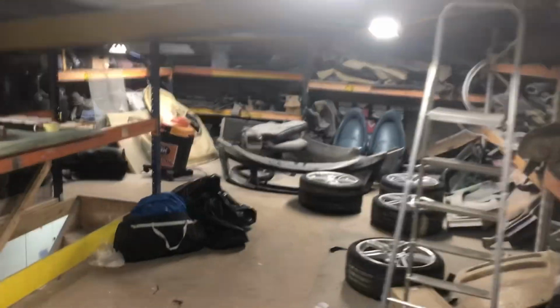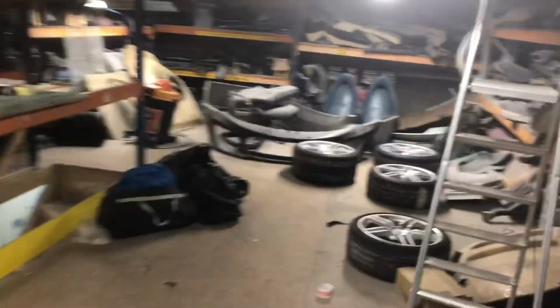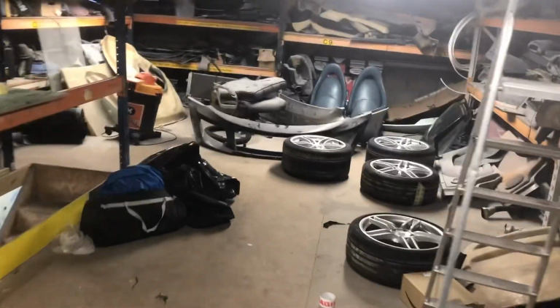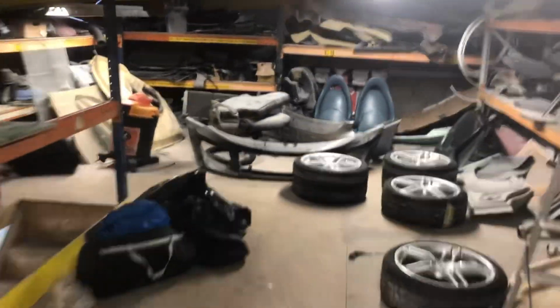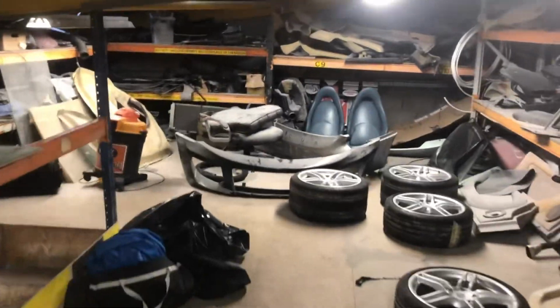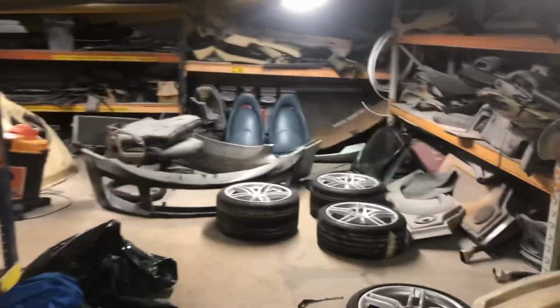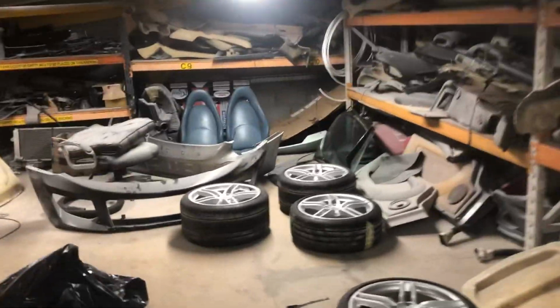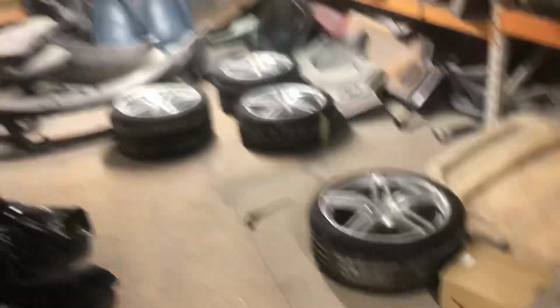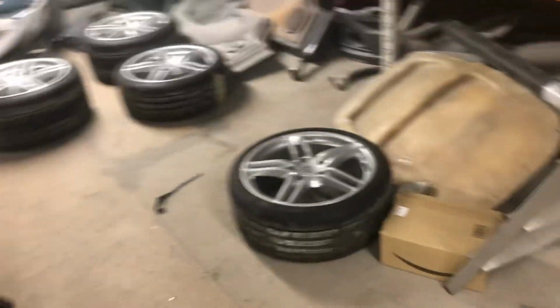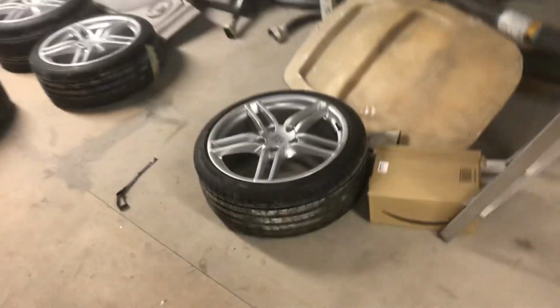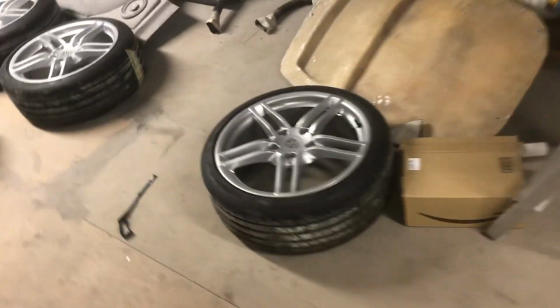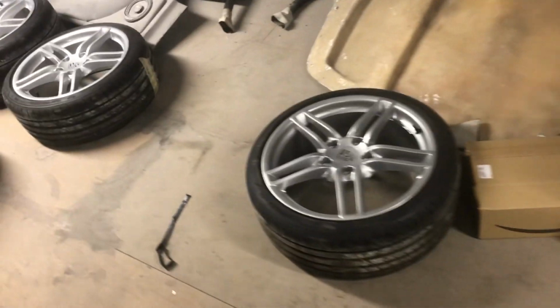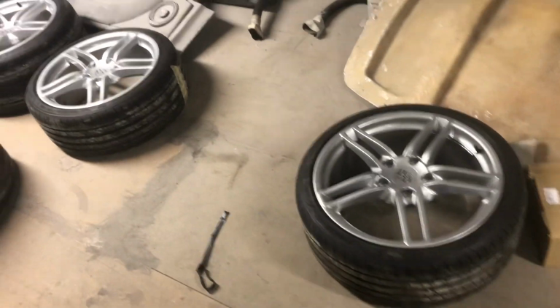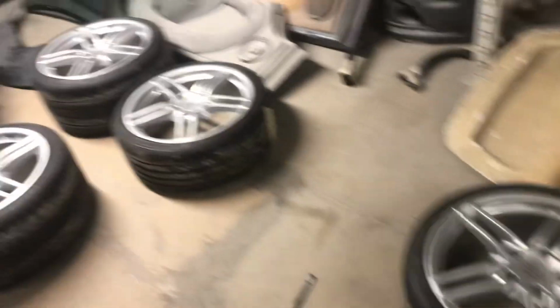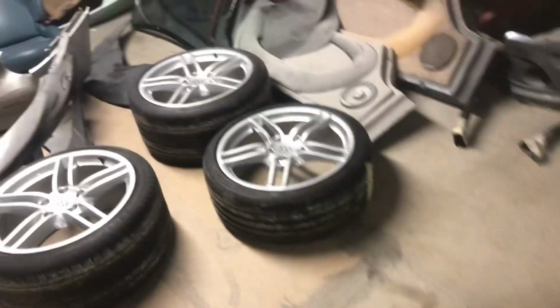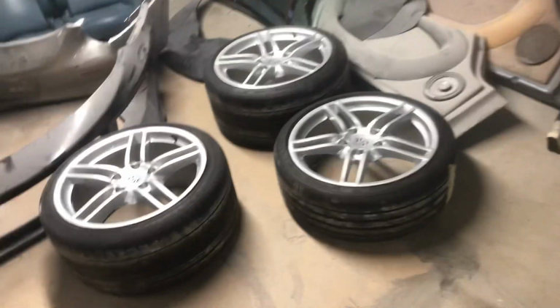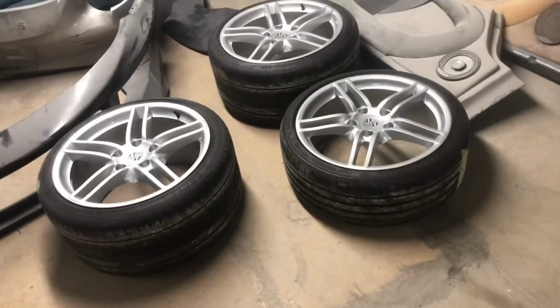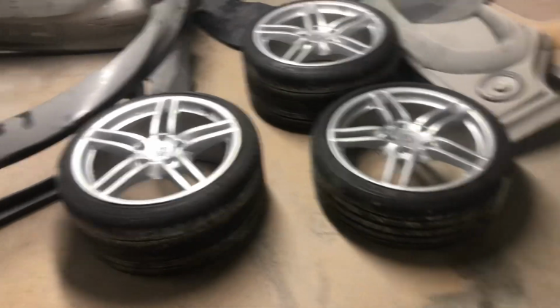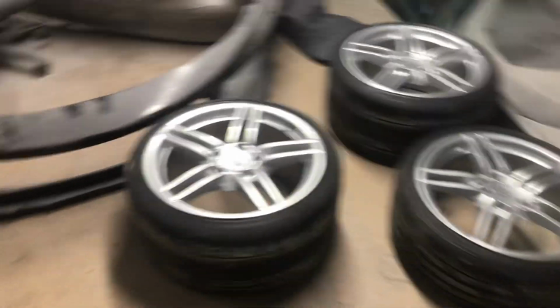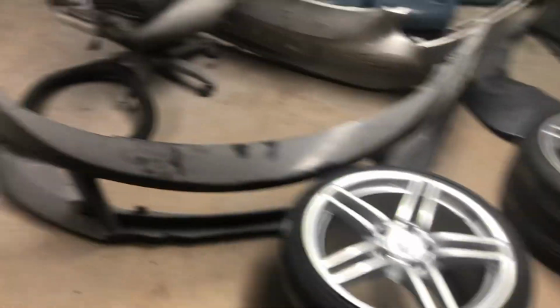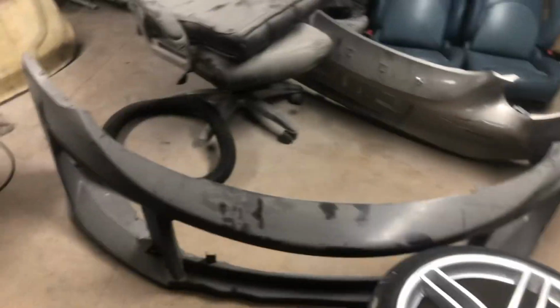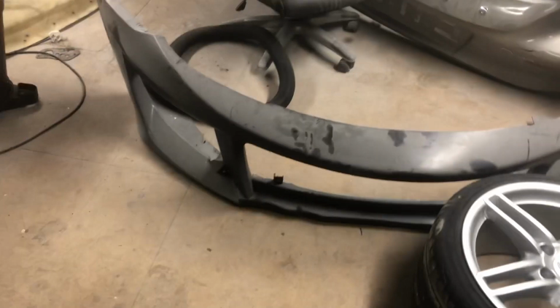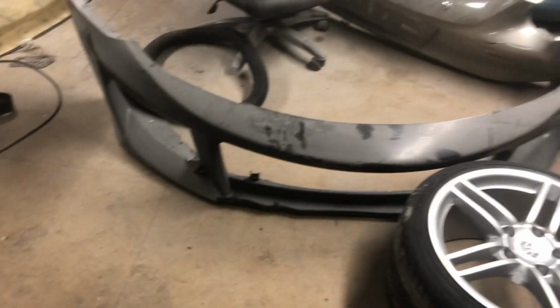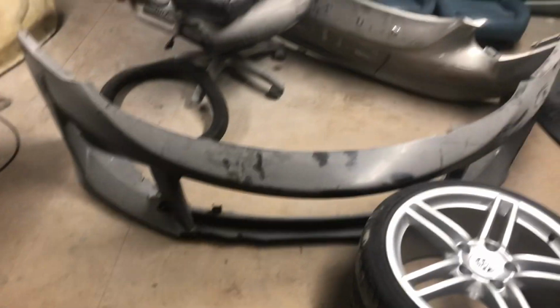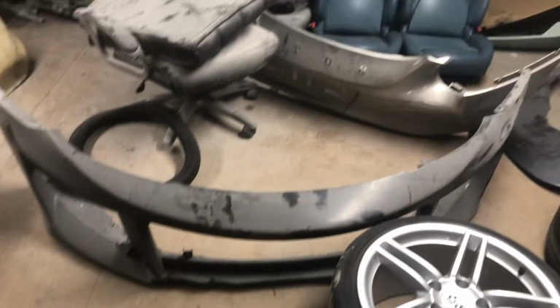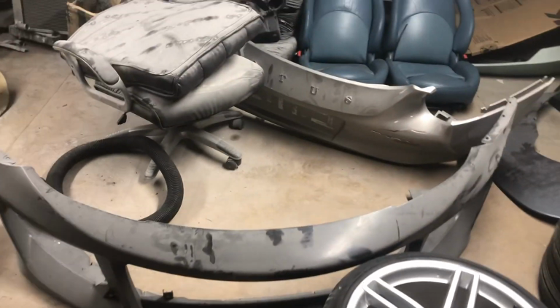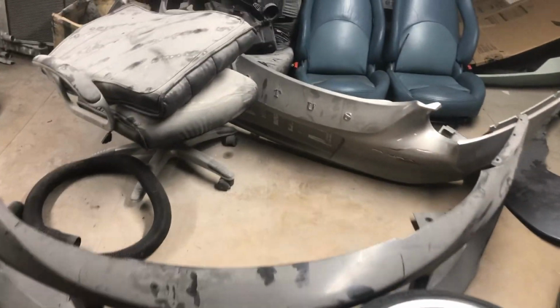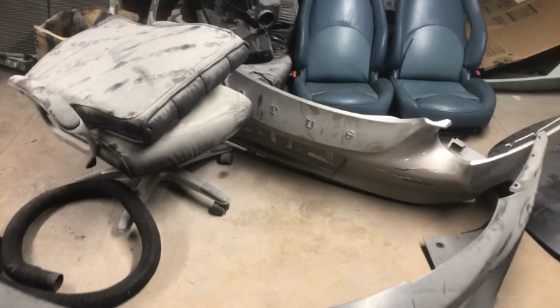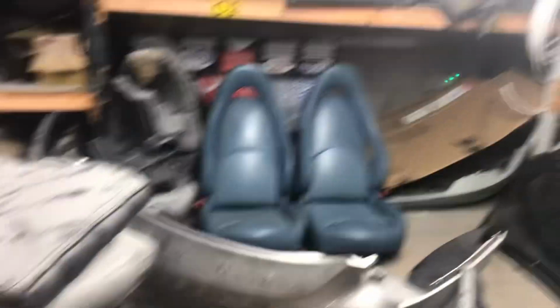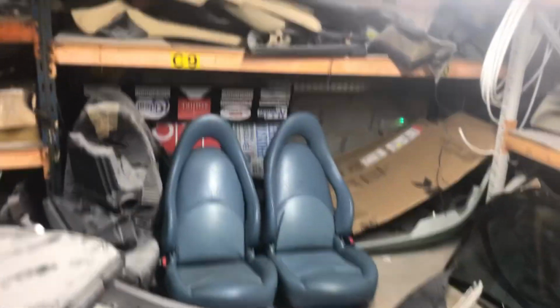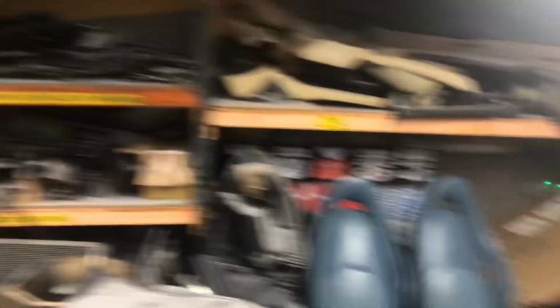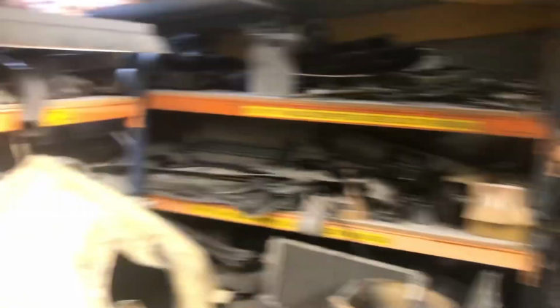I'm going to walk round — looks like a bomb has gone up here. Nice set of 19-inch Porsche alloys. Evora GT bumpers, front brakes as you can see.